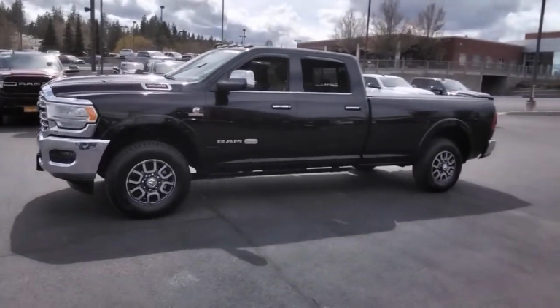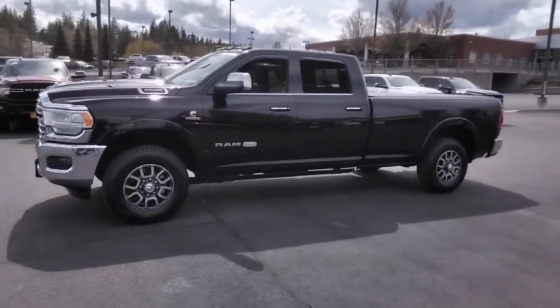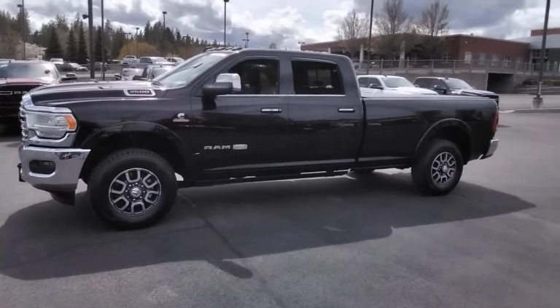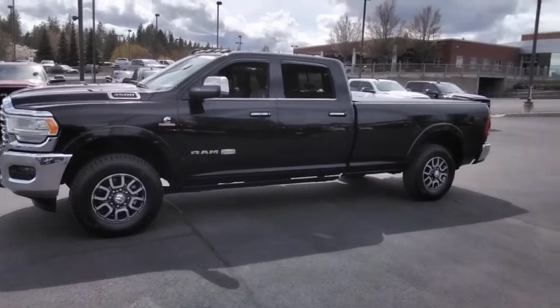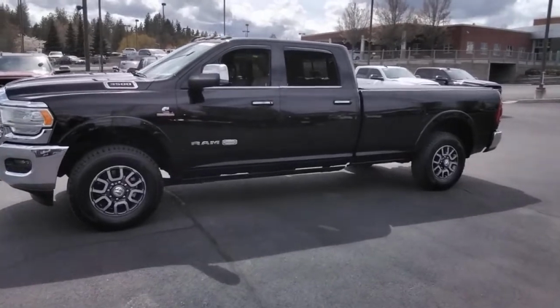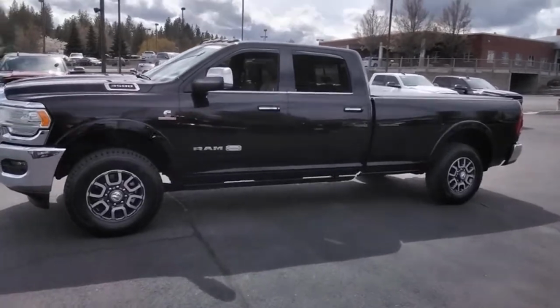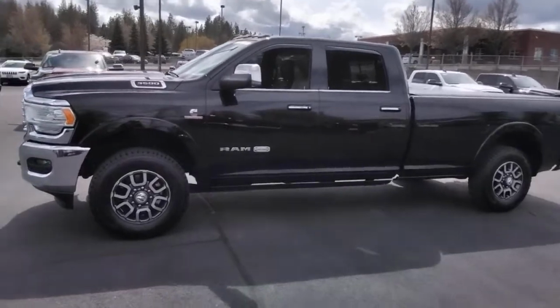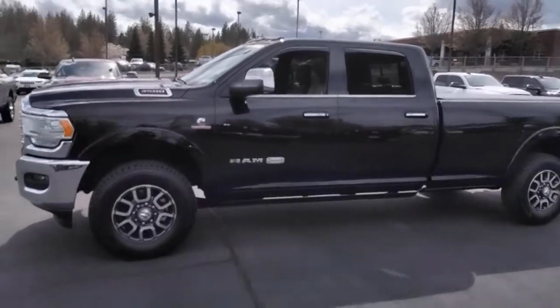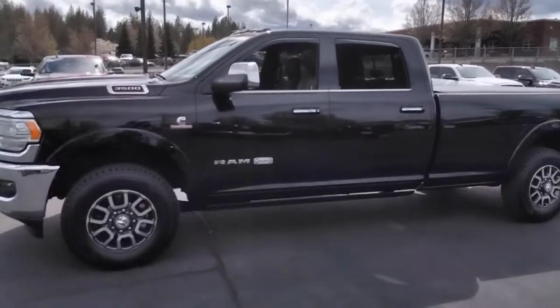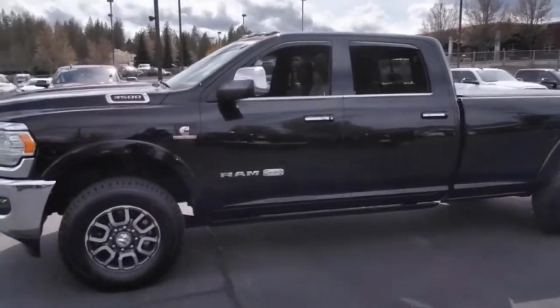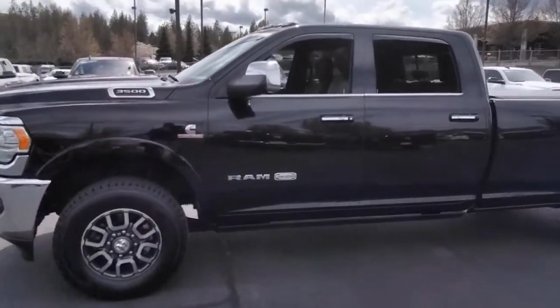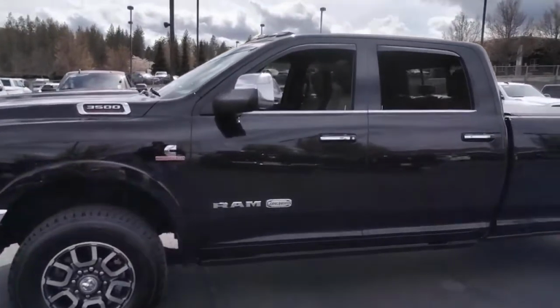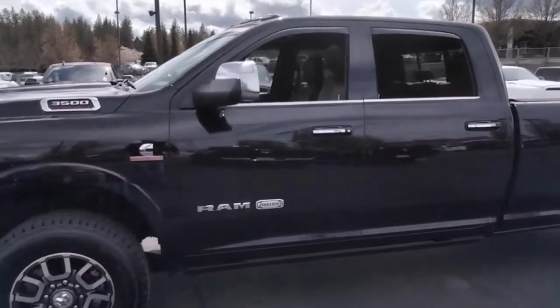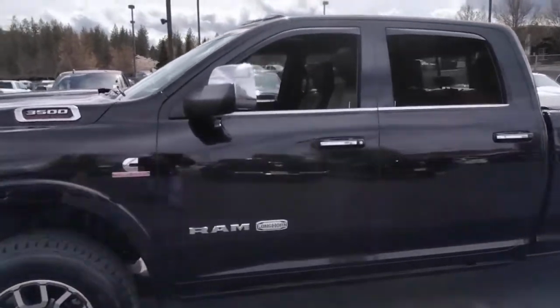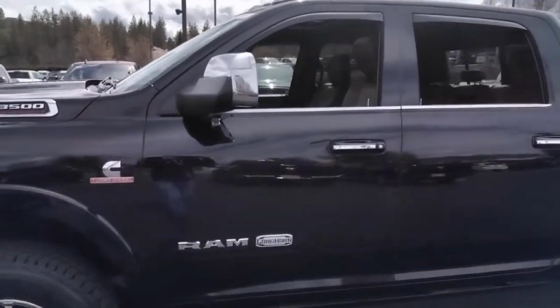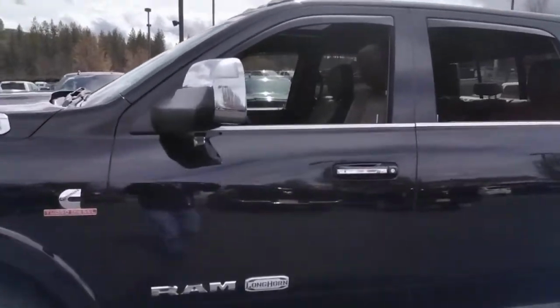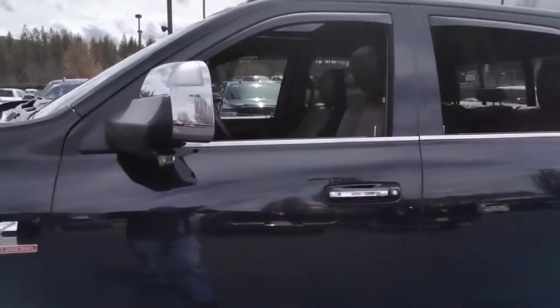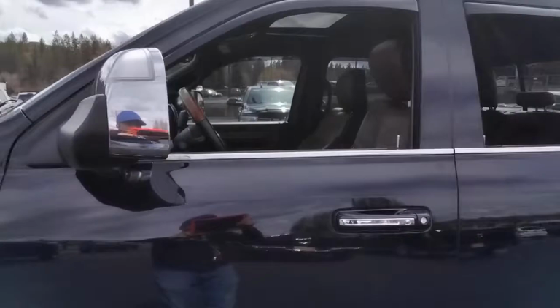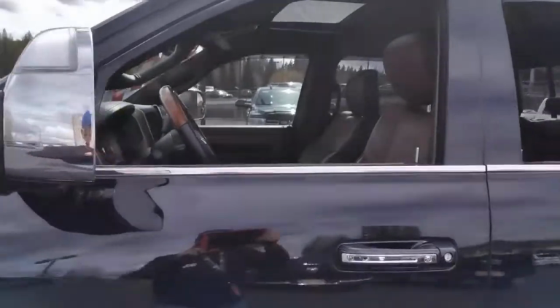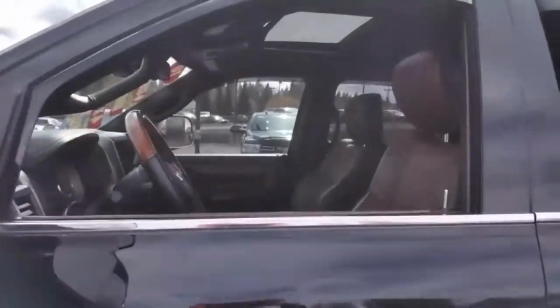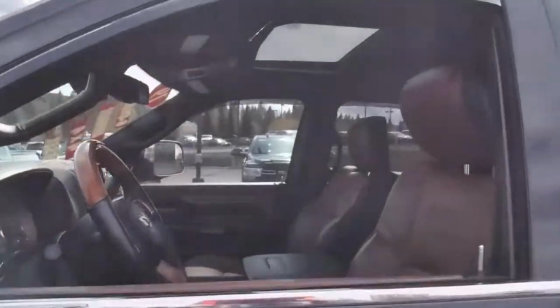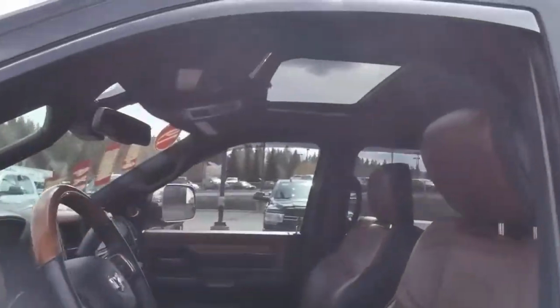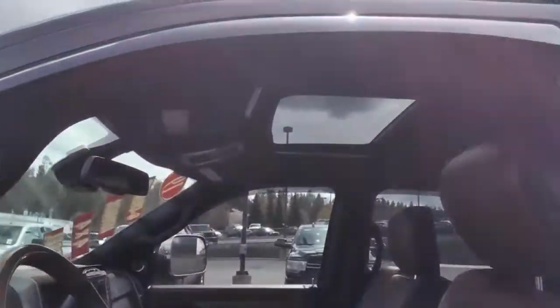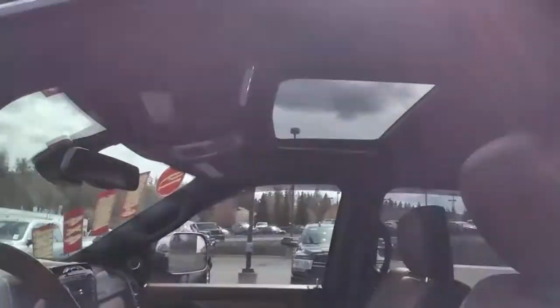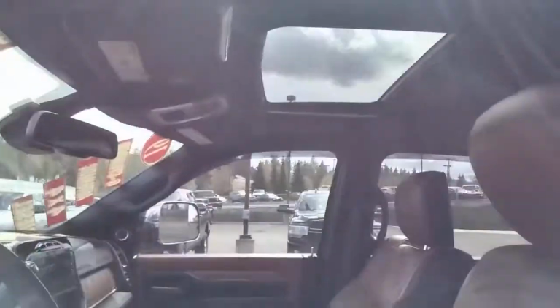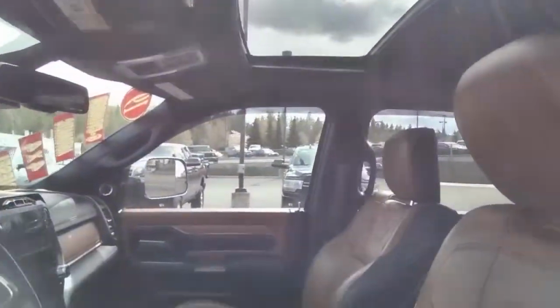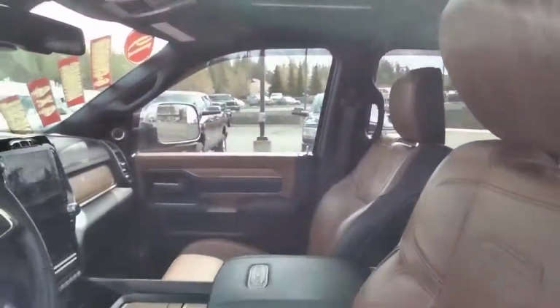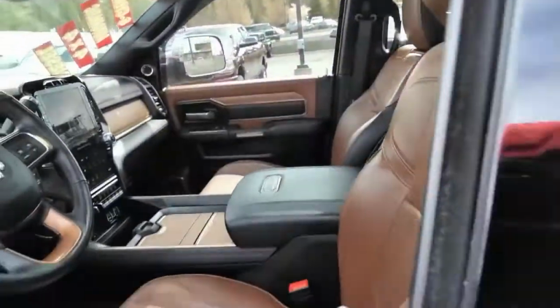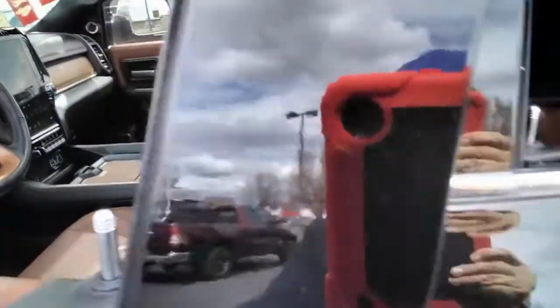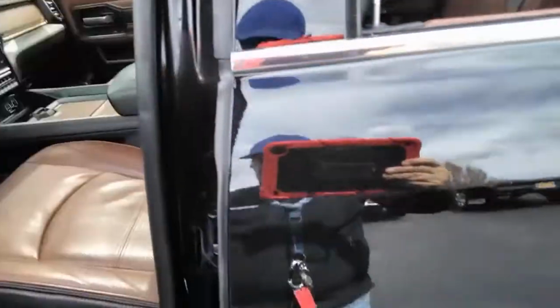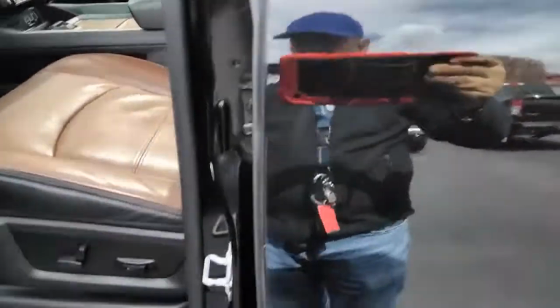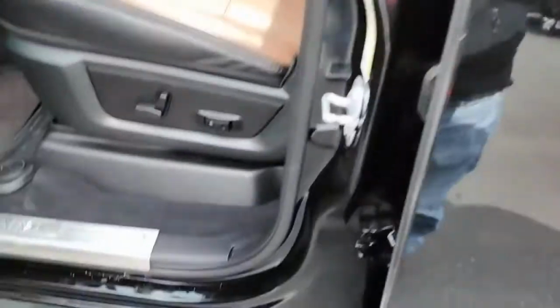Navigation system, fog lamps, Wi-Fi hotspot, locking limited slip differential, intermittent wipers, universal garage door opener, four-wheel ABS.